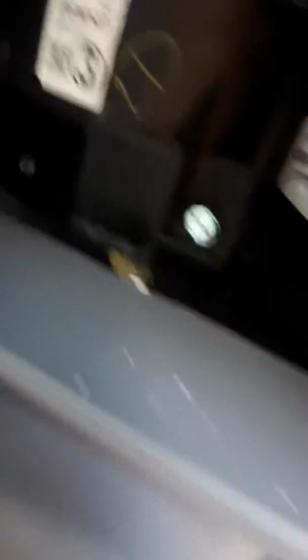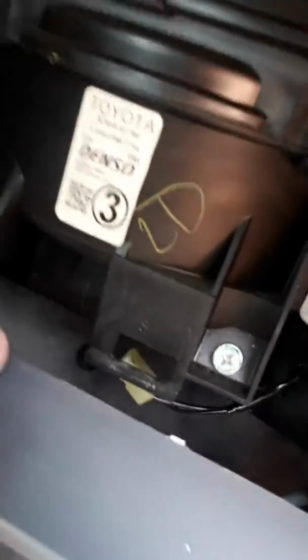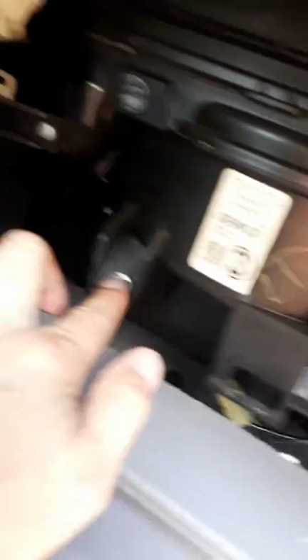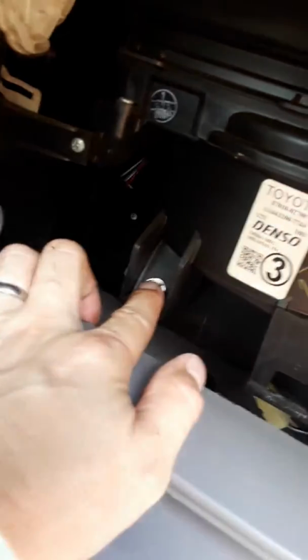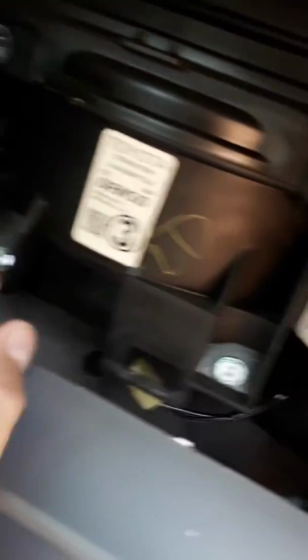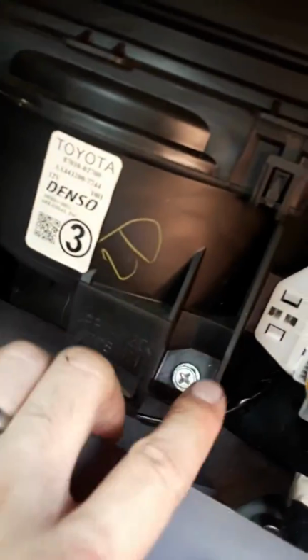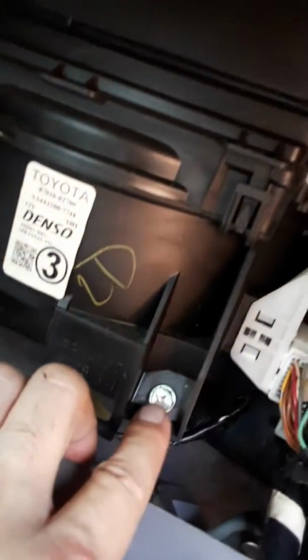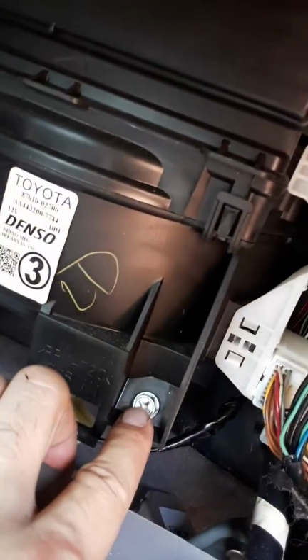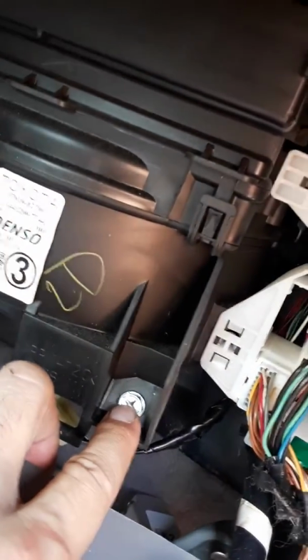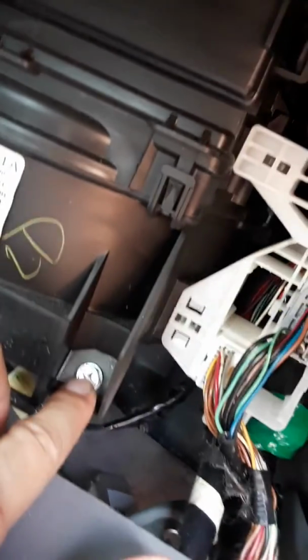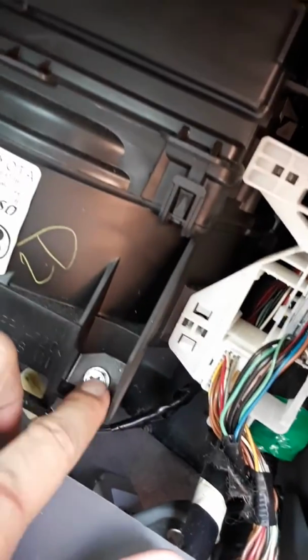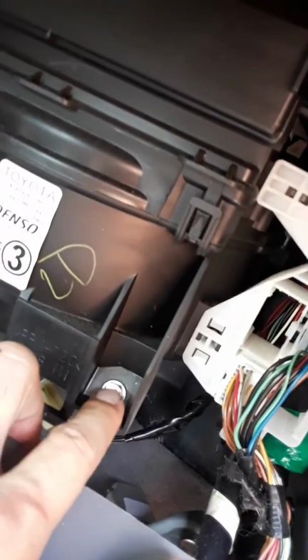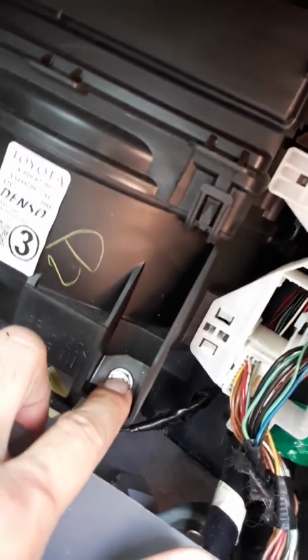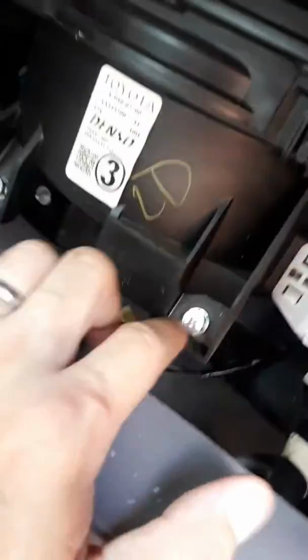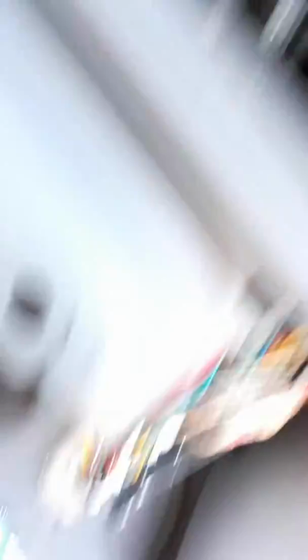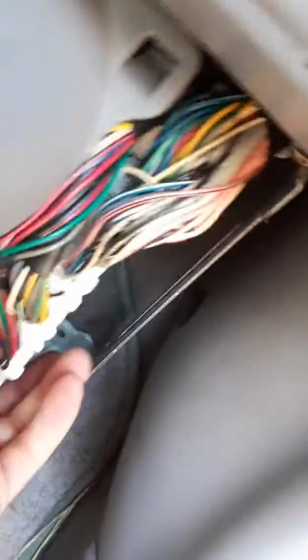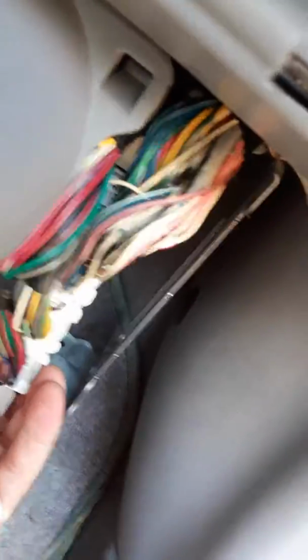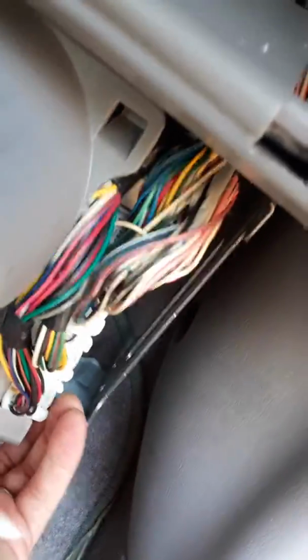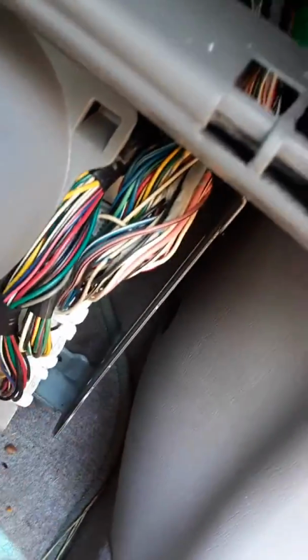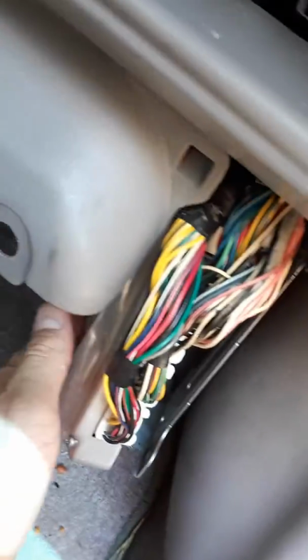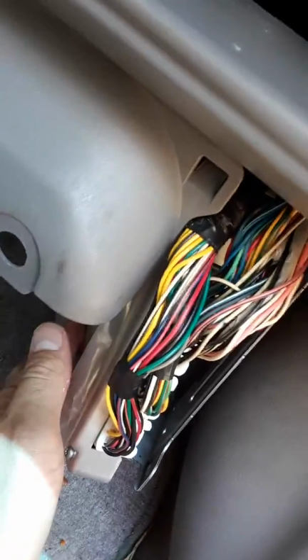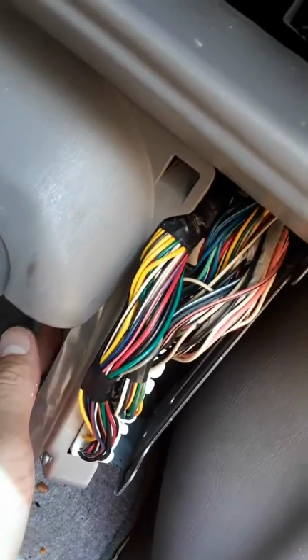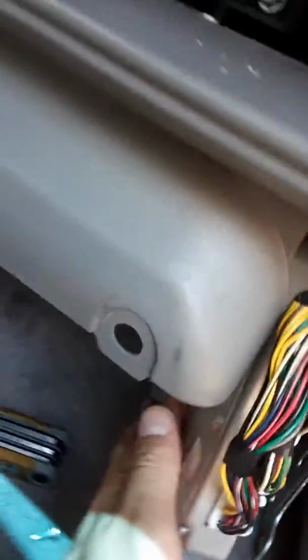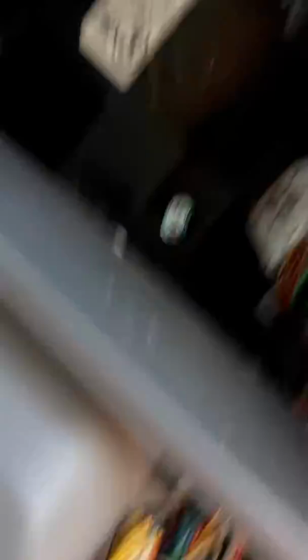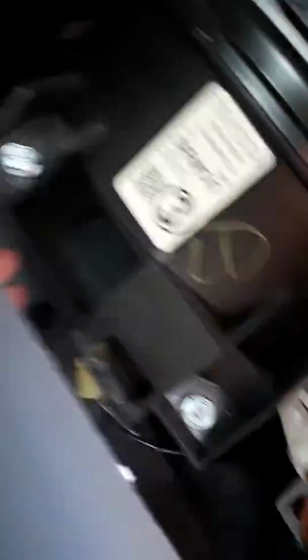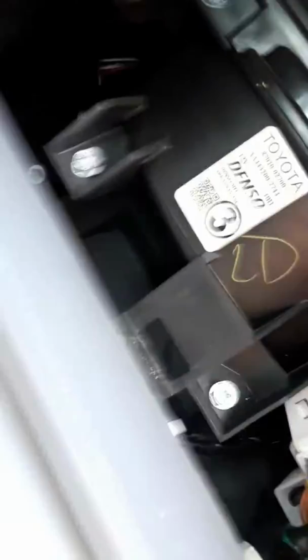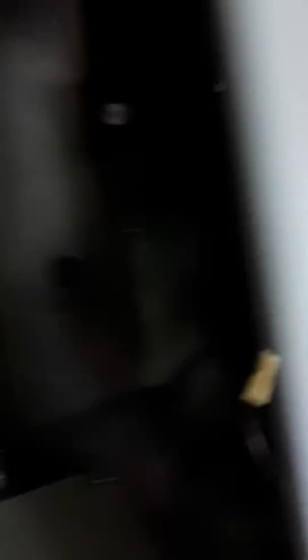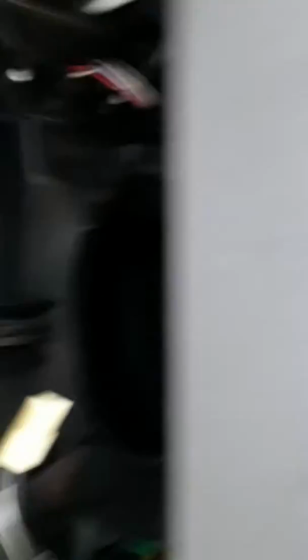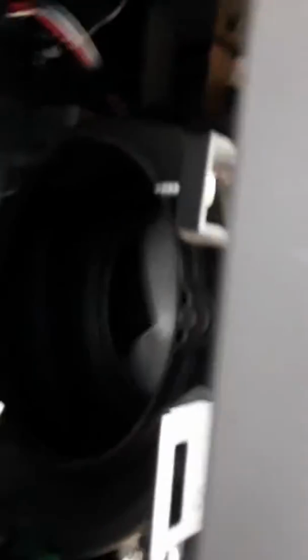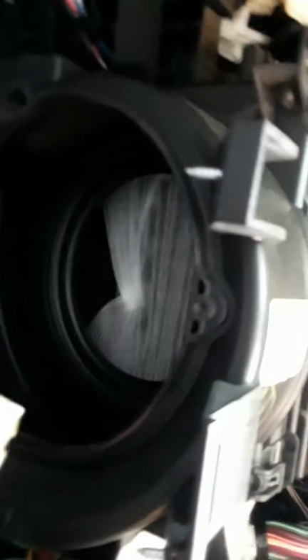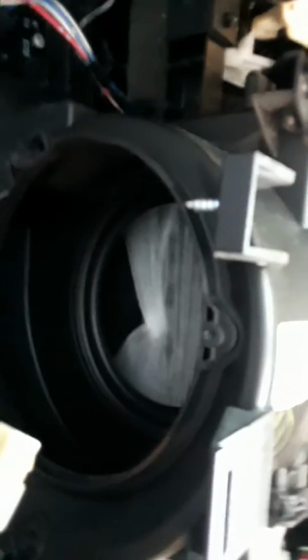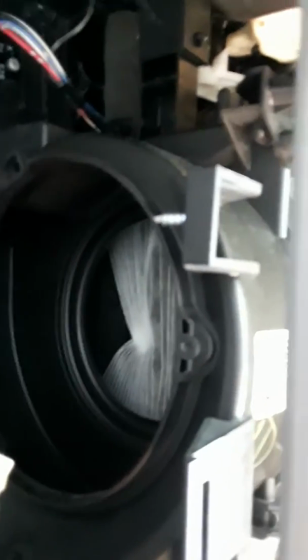There are two Phillips screws here. Loosen those up and then the engine control module will just fall out of the way. And then the blower actually seats right up in there.